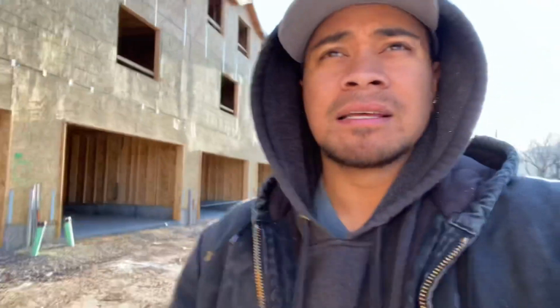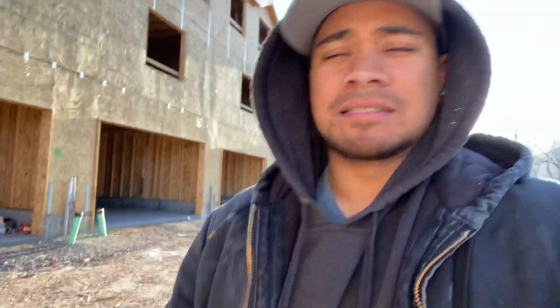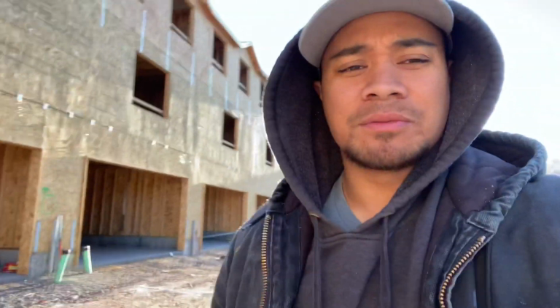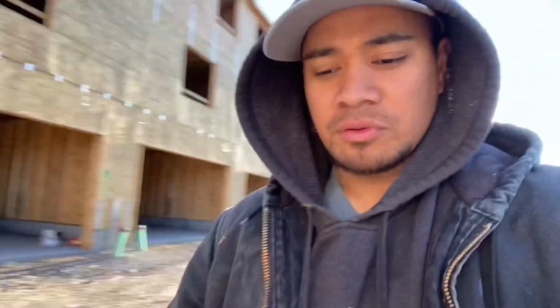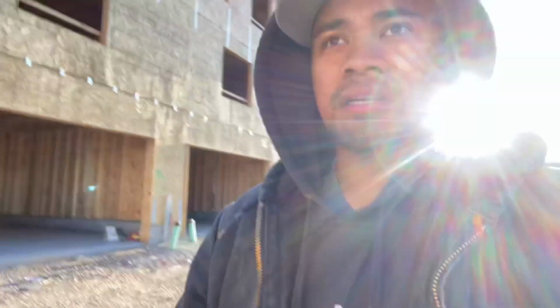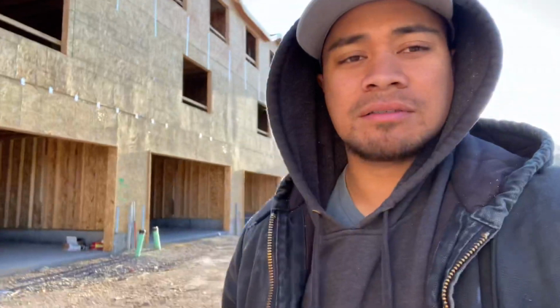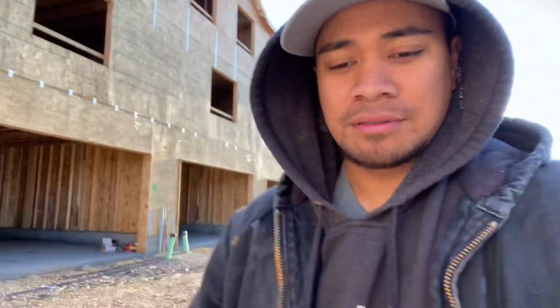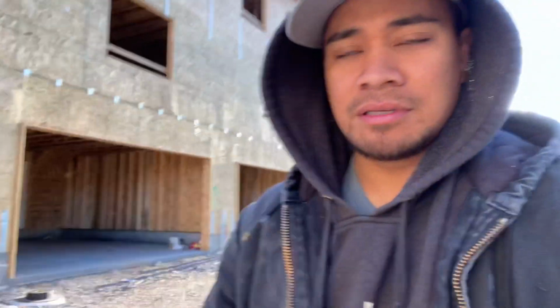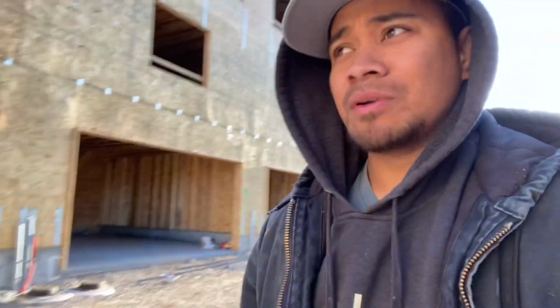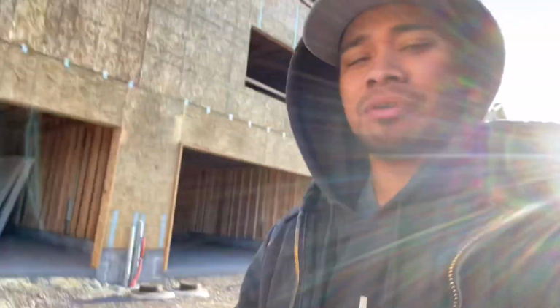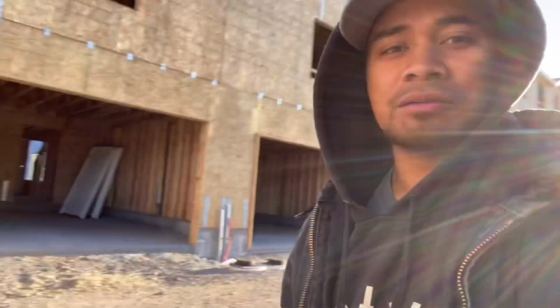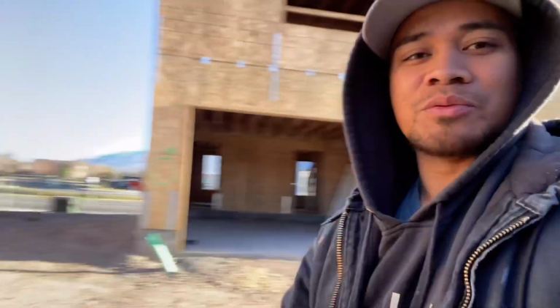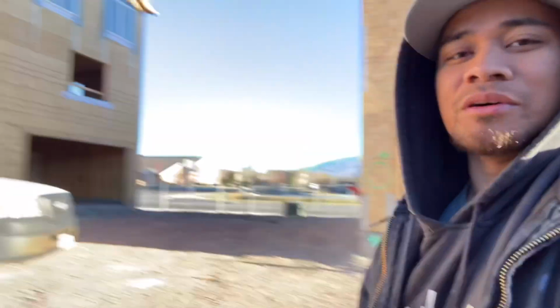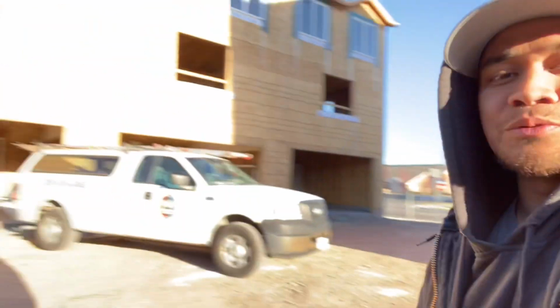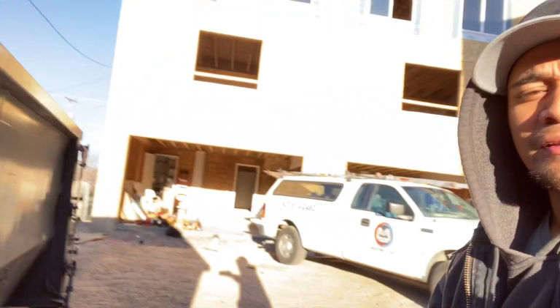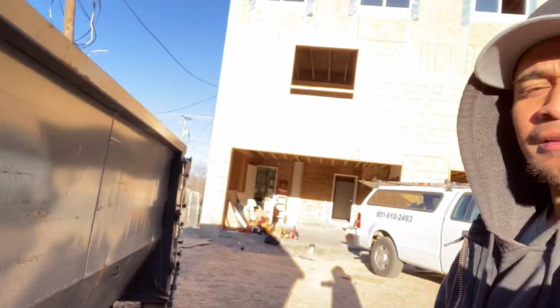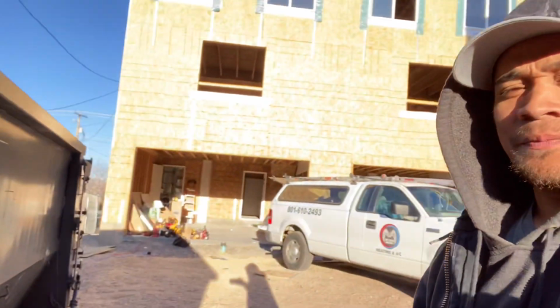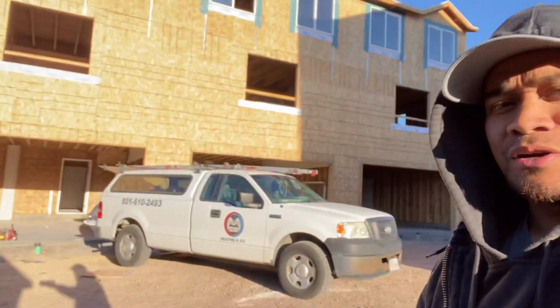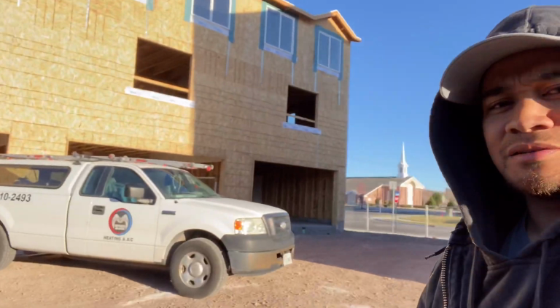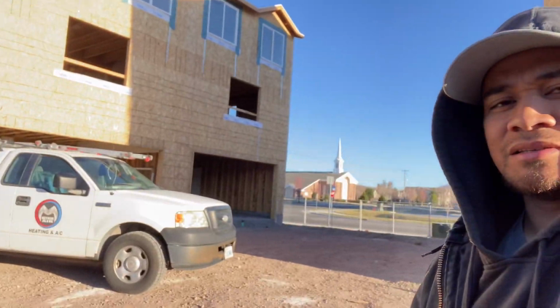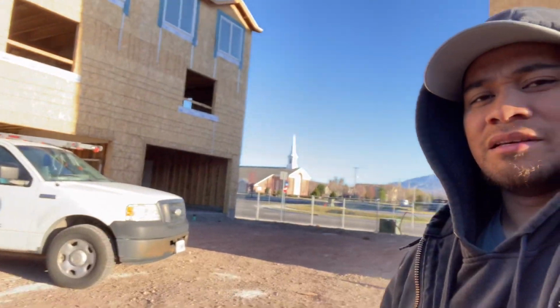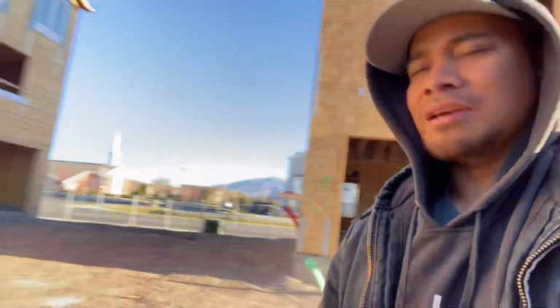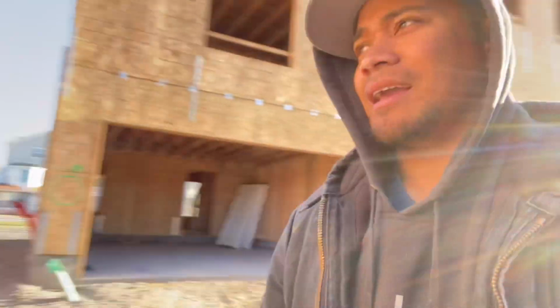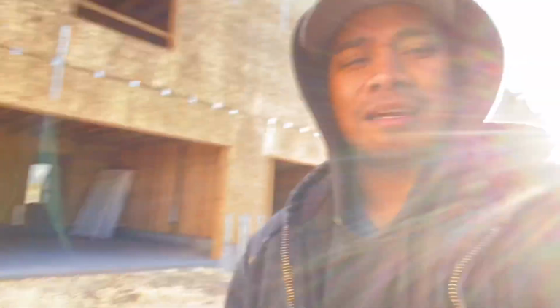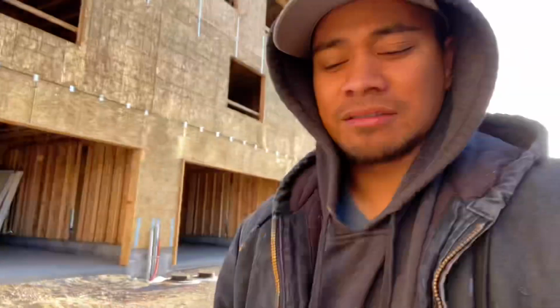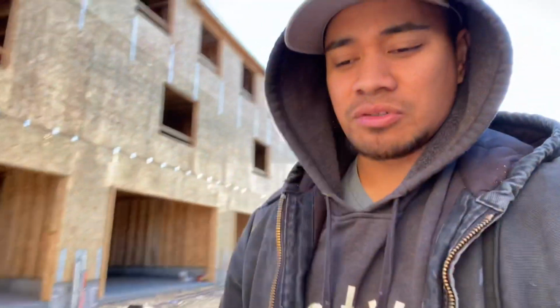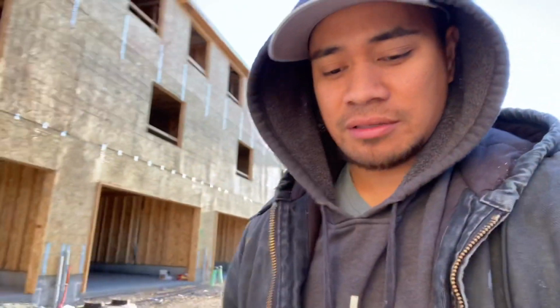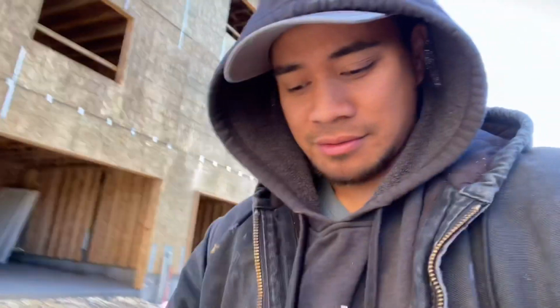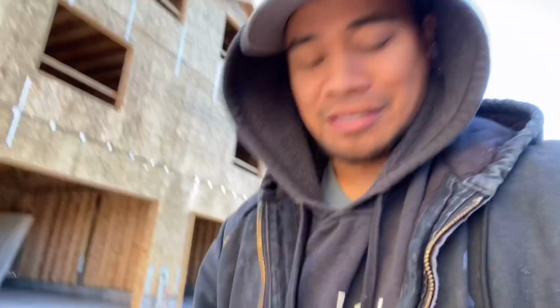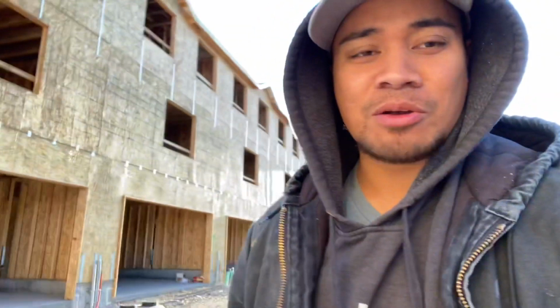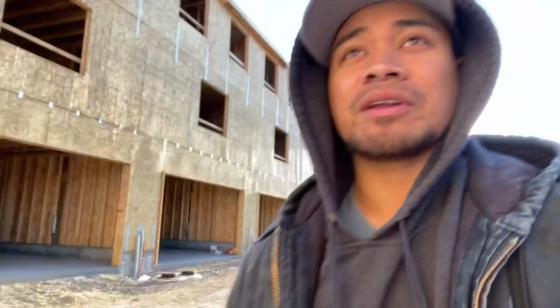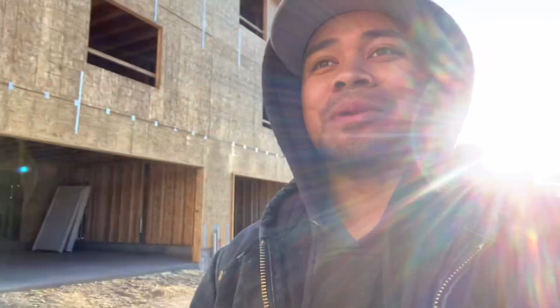This is the first building we're training on. We got three units before we go on to P Street. We got eight guys here that we're training, making sure that they're ready for P Street.